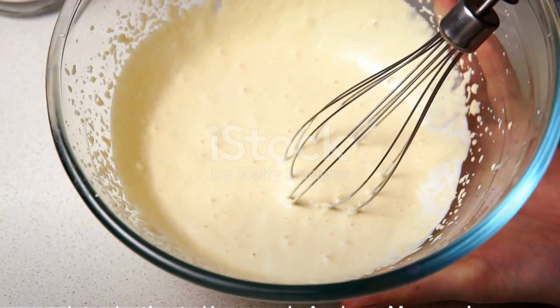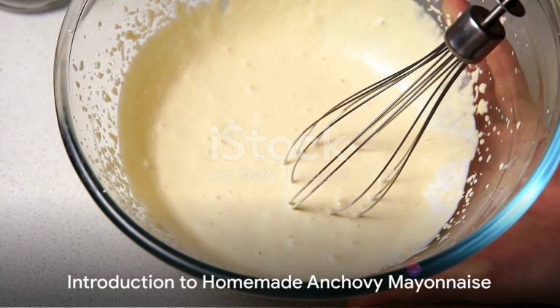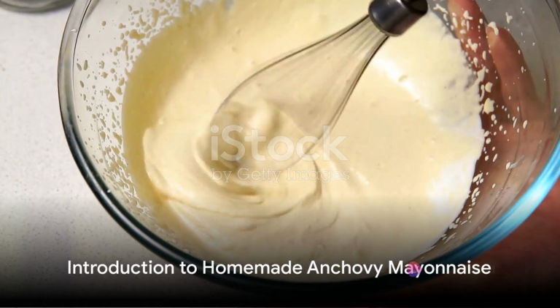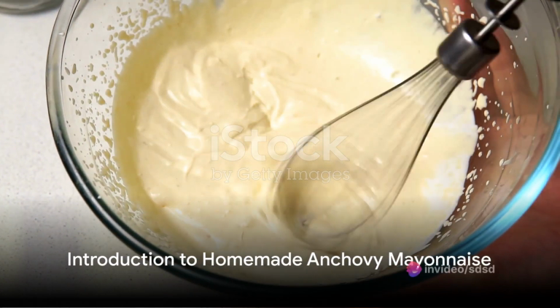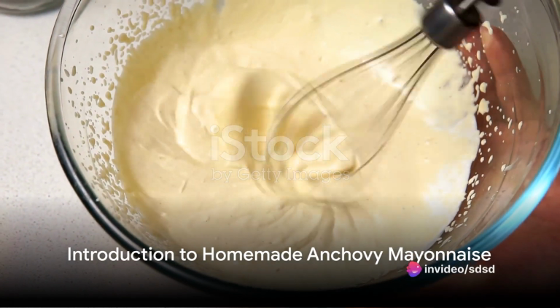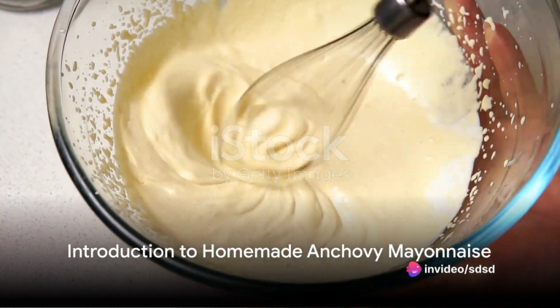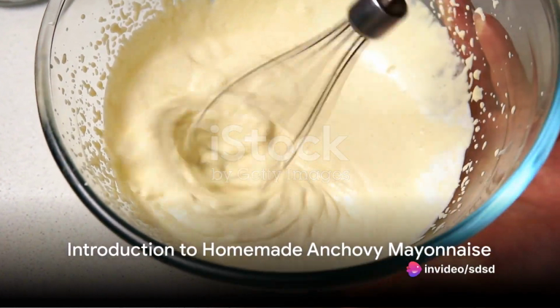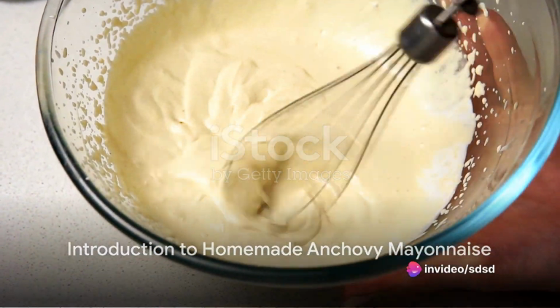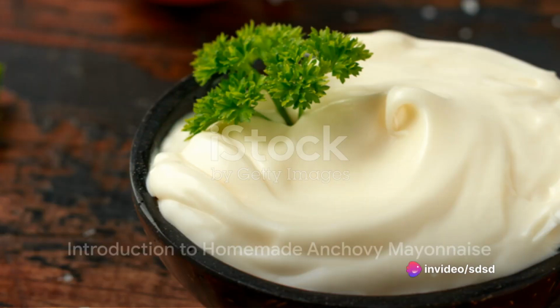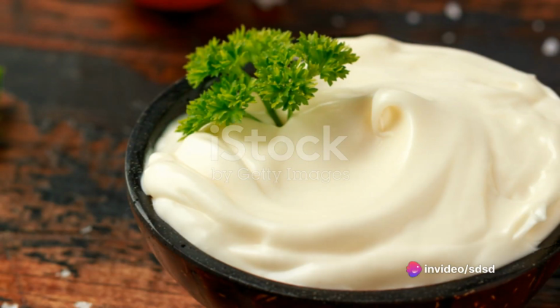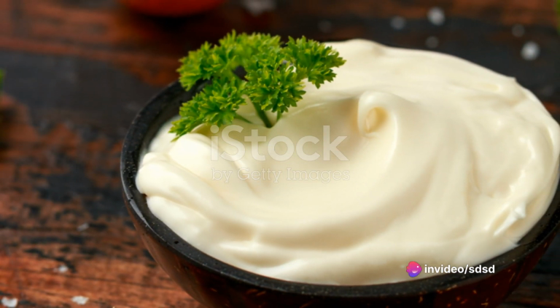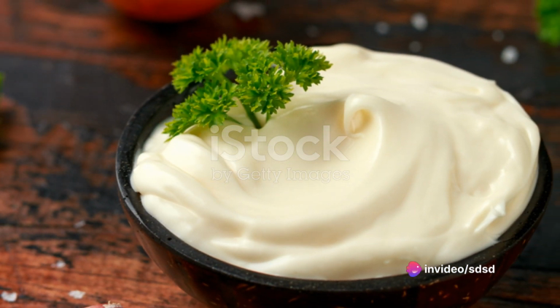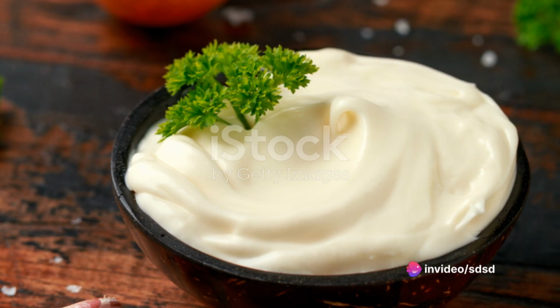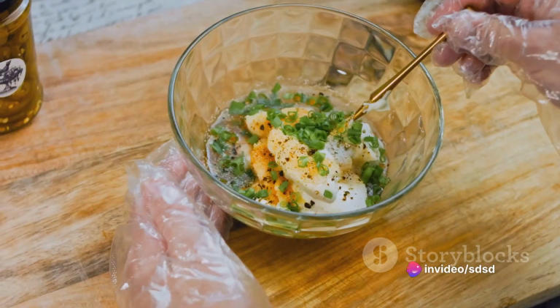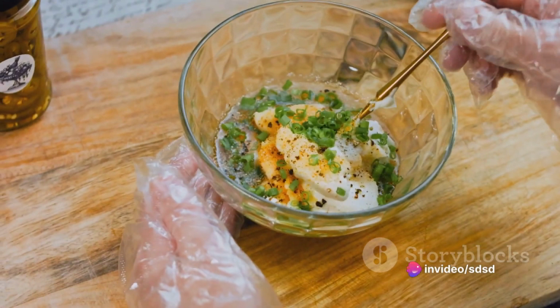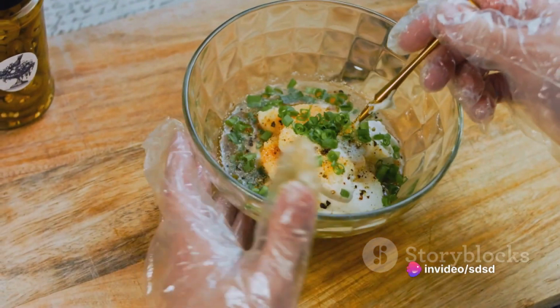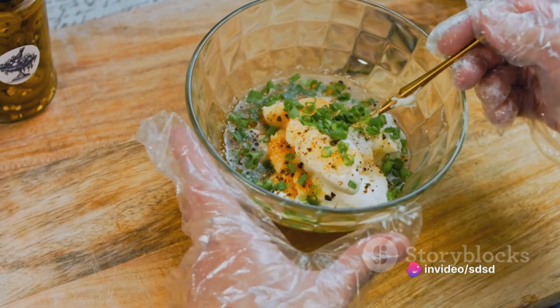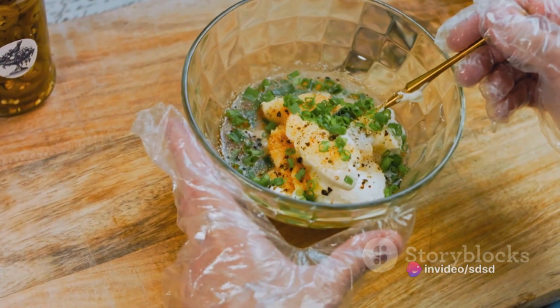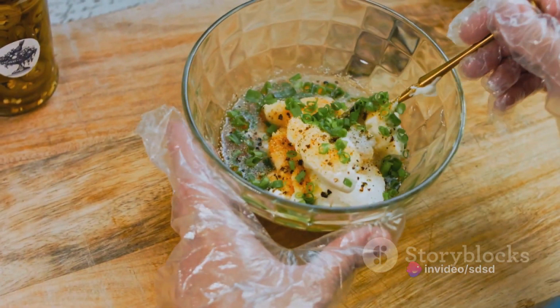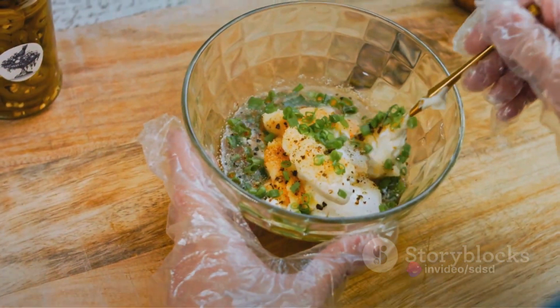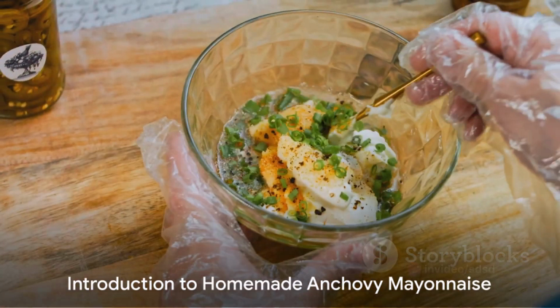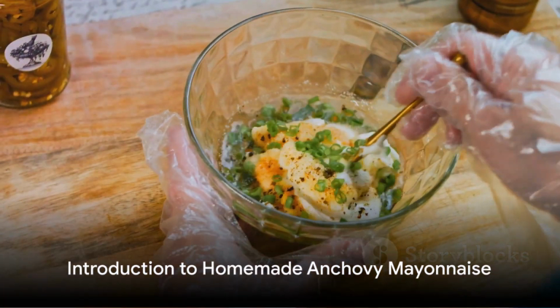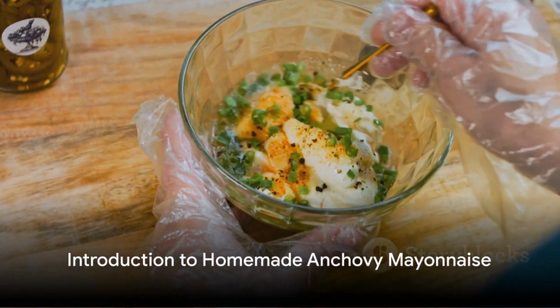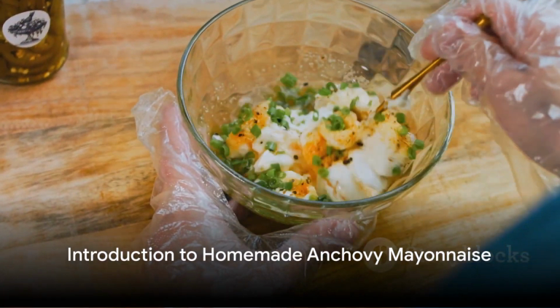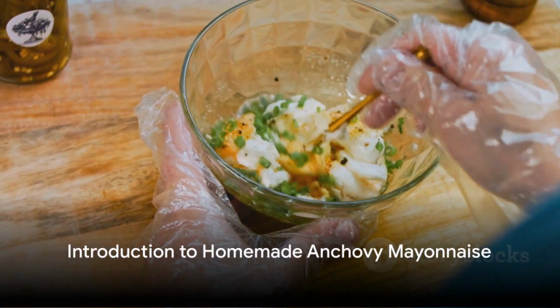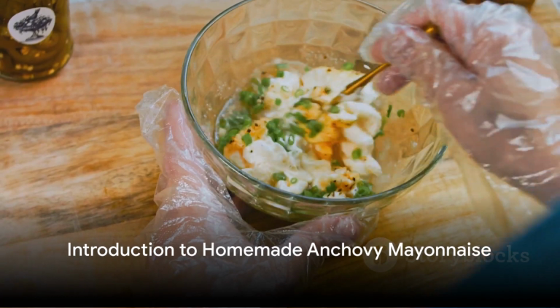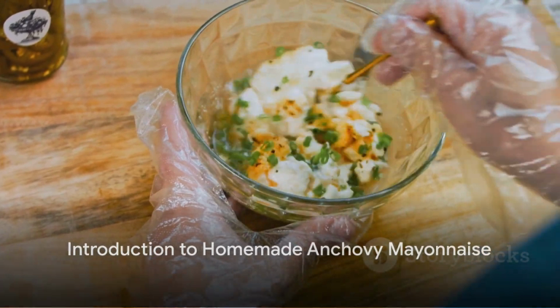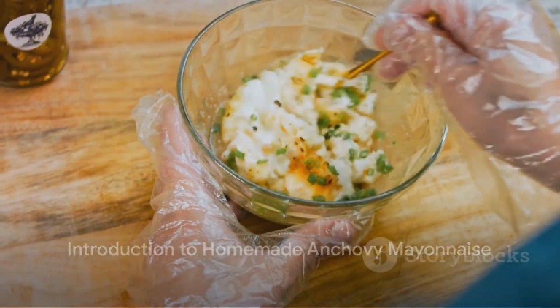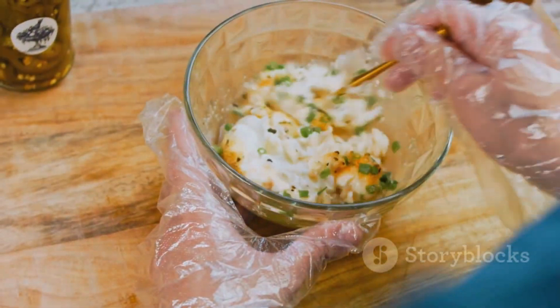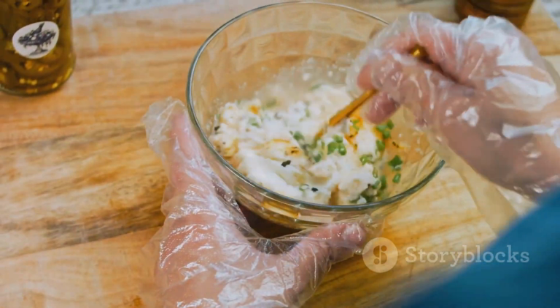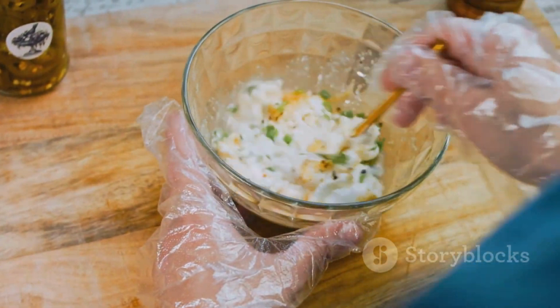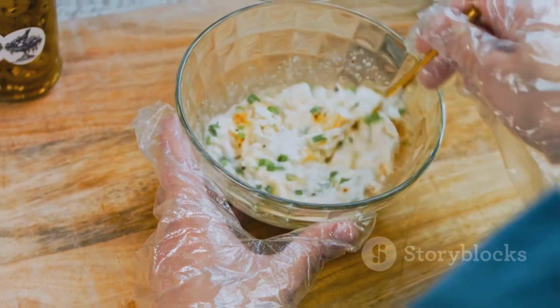Ever wondered how to make your own anchovy mayonnaise at home? One might think it's a daunting task, but it's simpler than you might imagine. So sit back, relax, and prepare to take notes as we dive into the world of homemade anchovy mayonnaise.